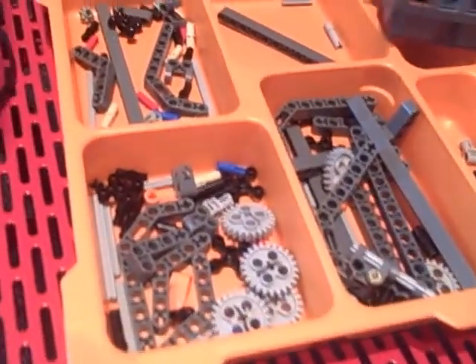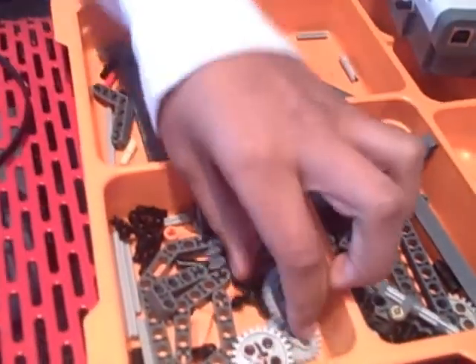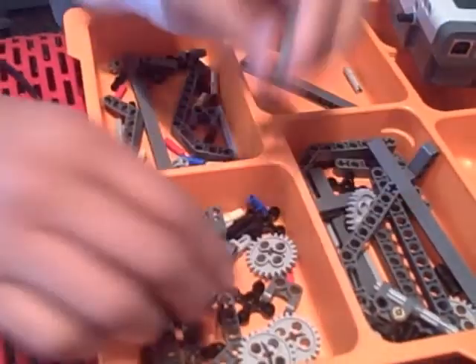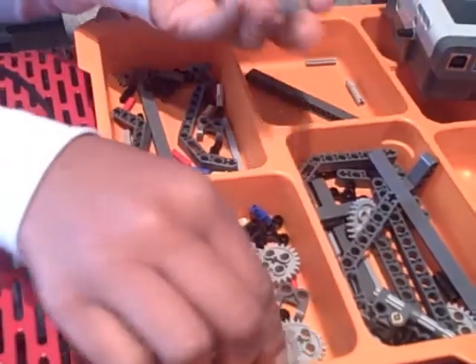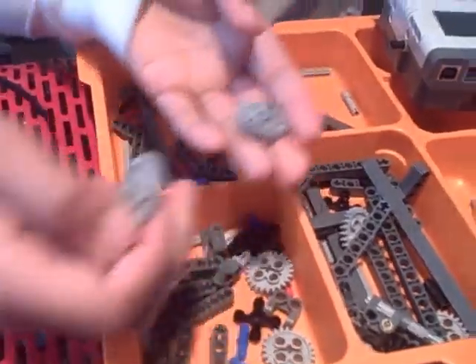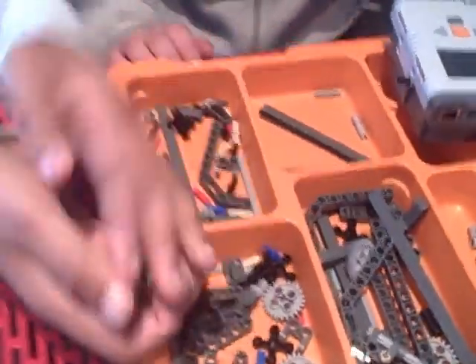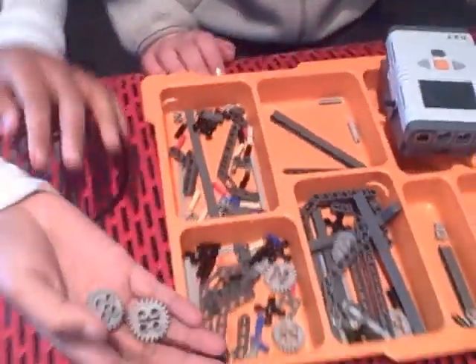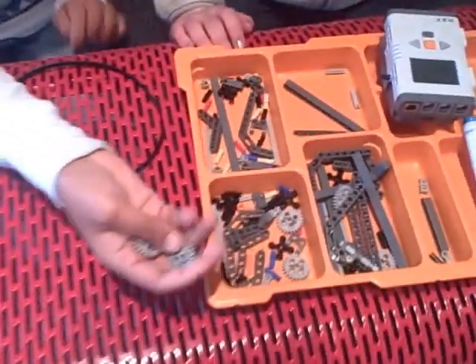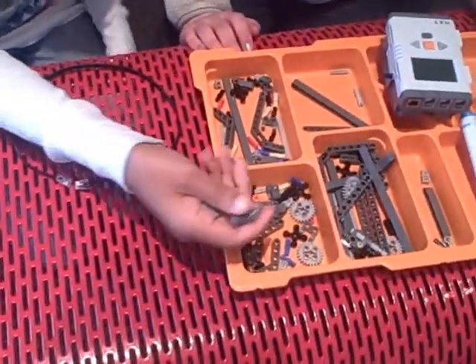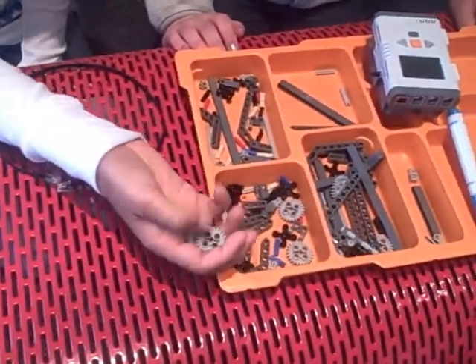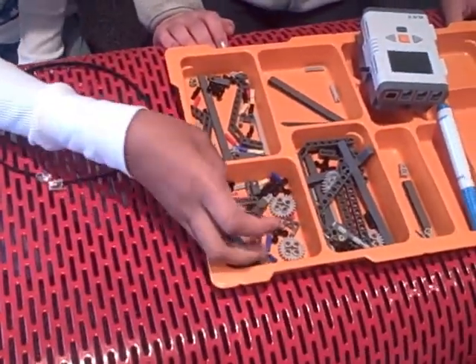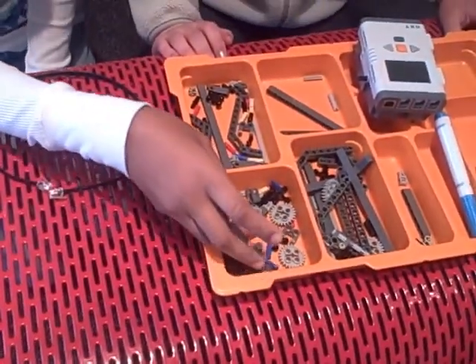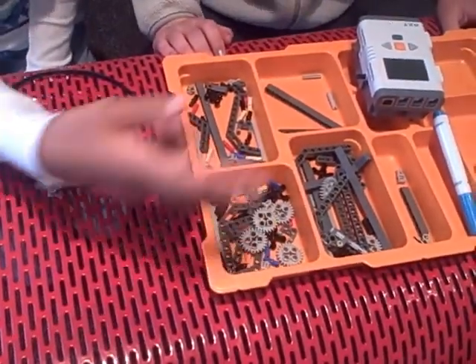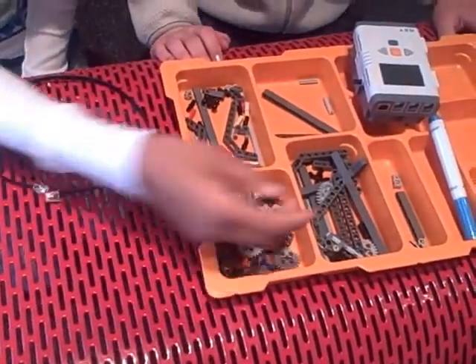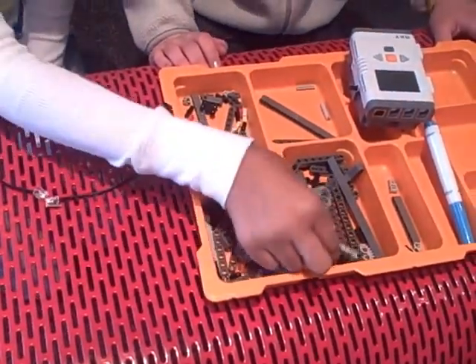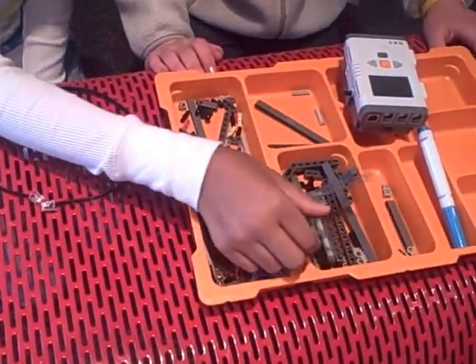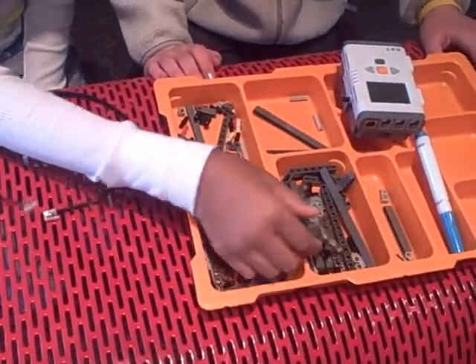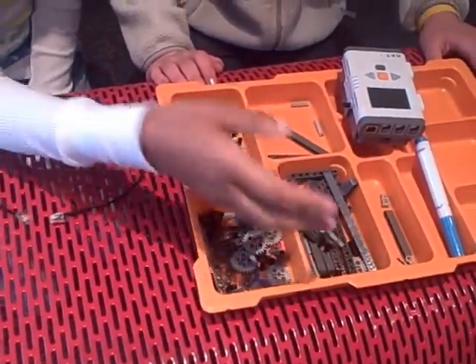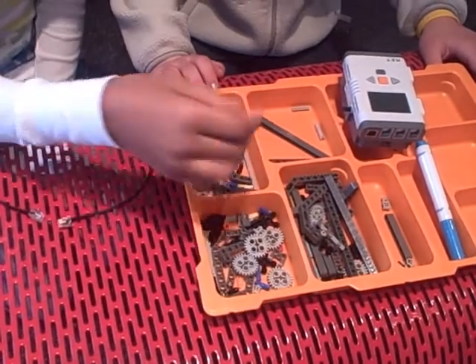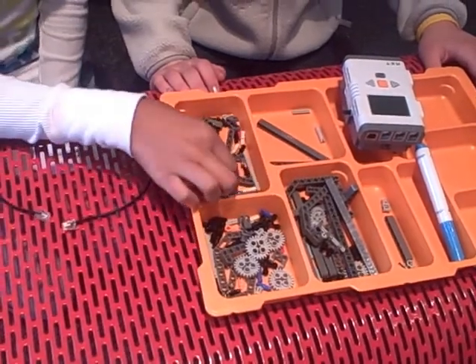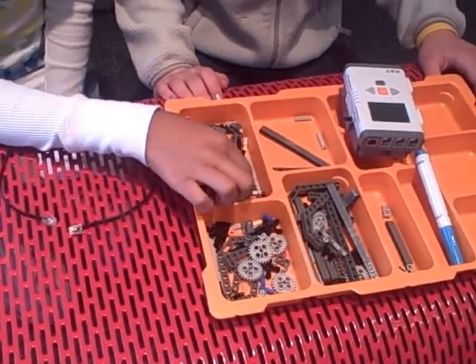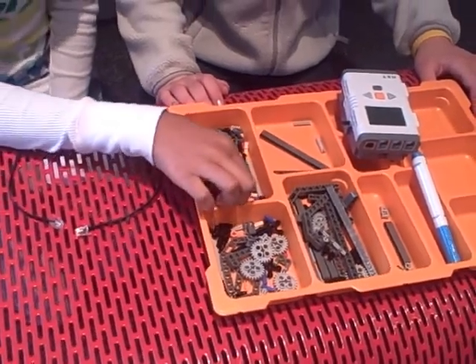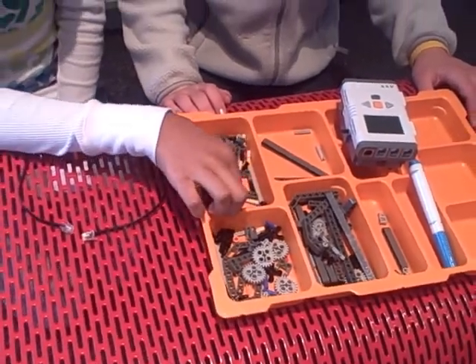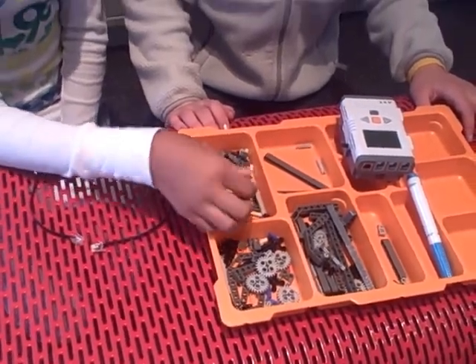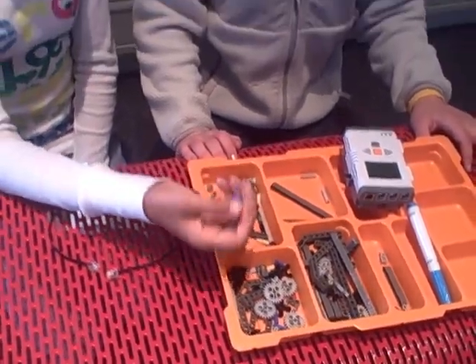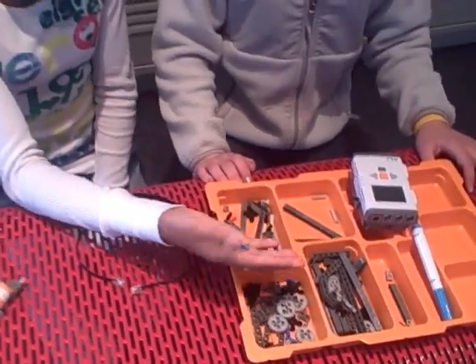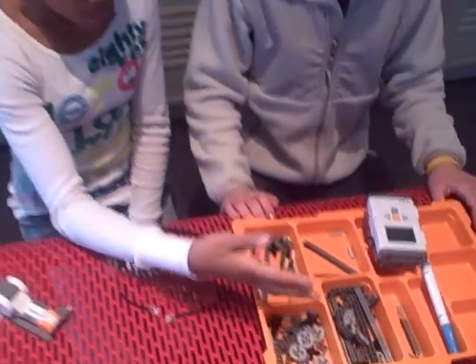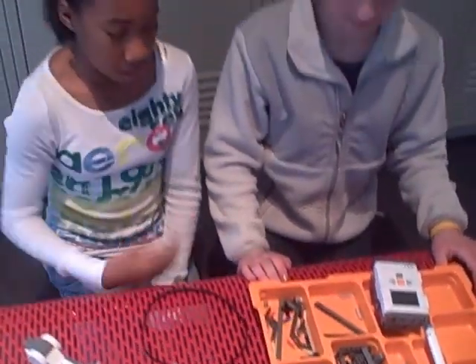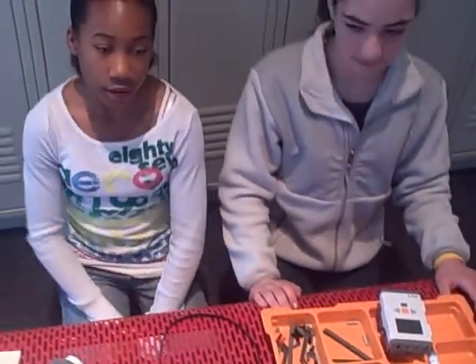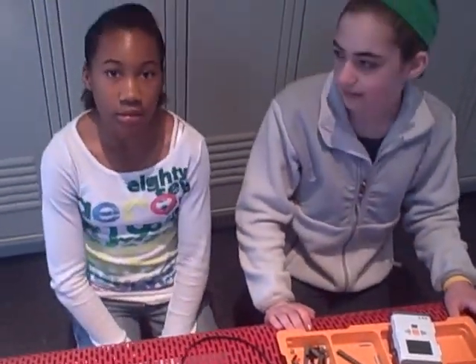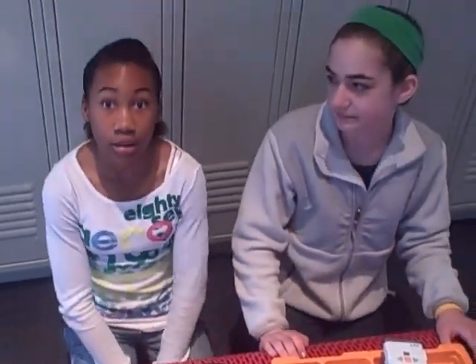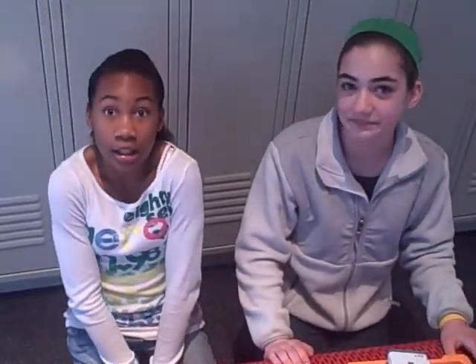We're going to try to use these wheels to help it hop and to be sticks and parts. And that's our design.